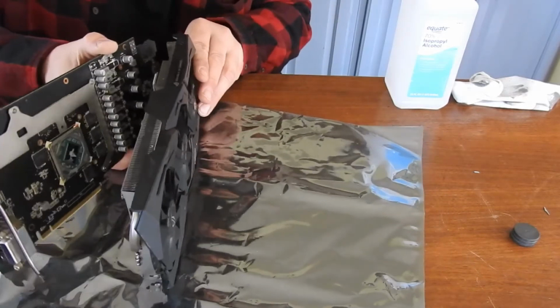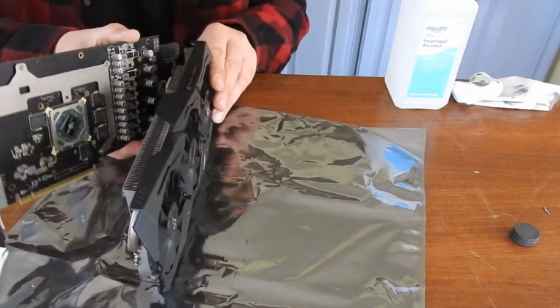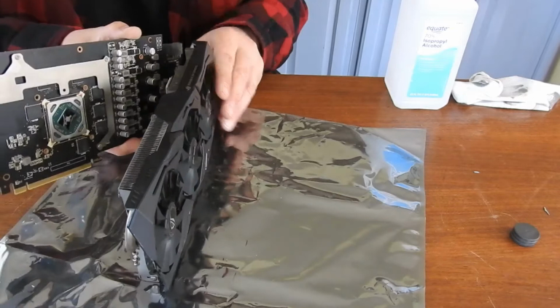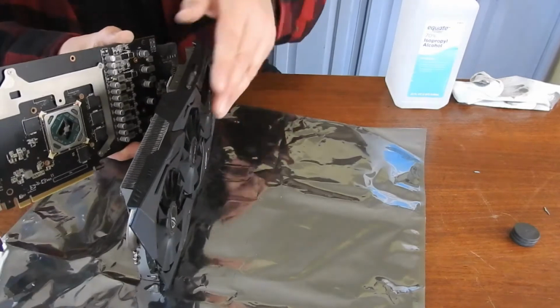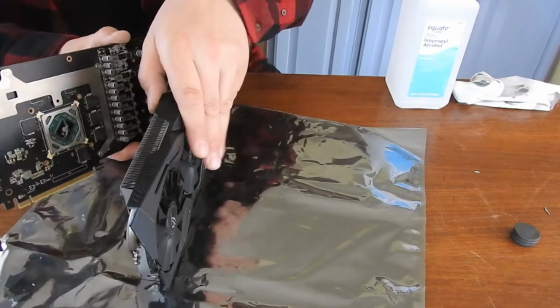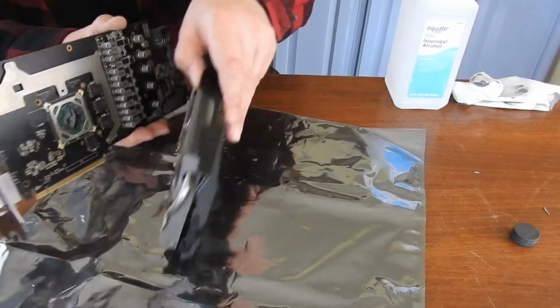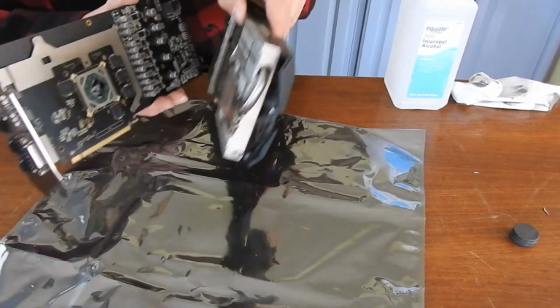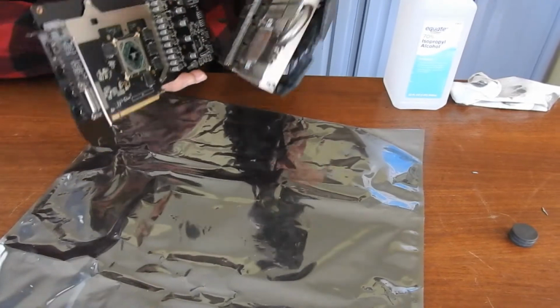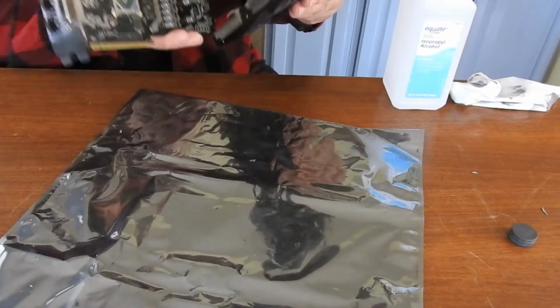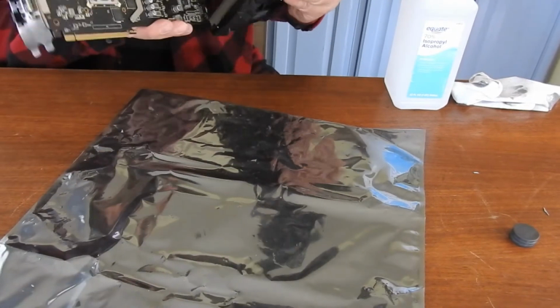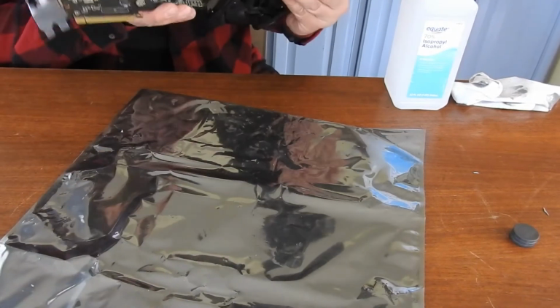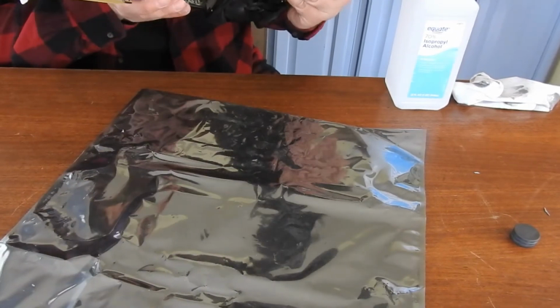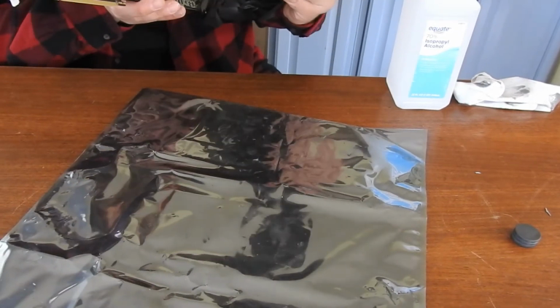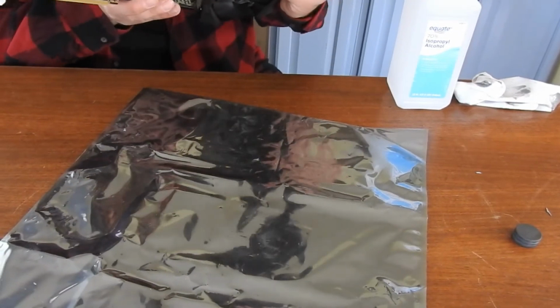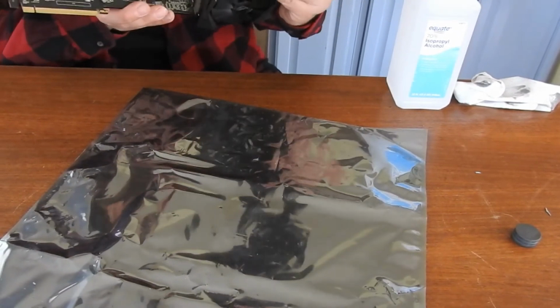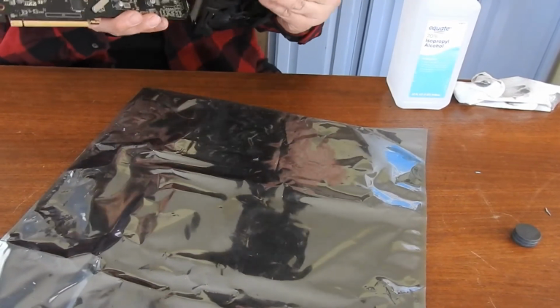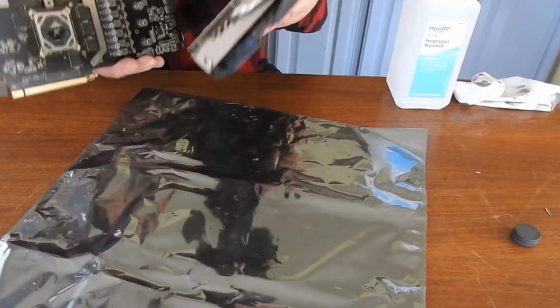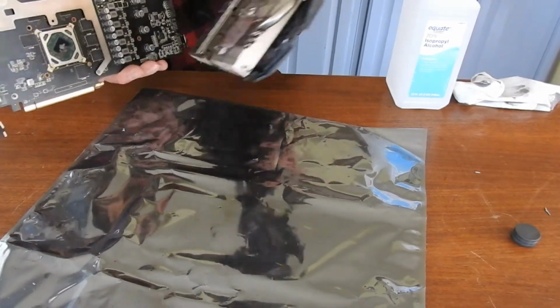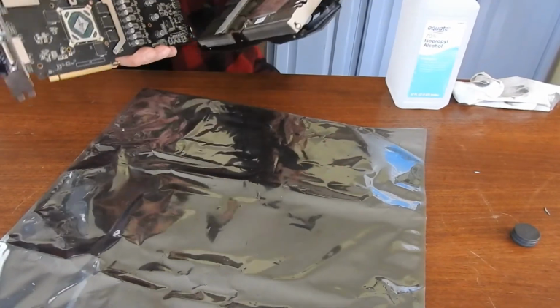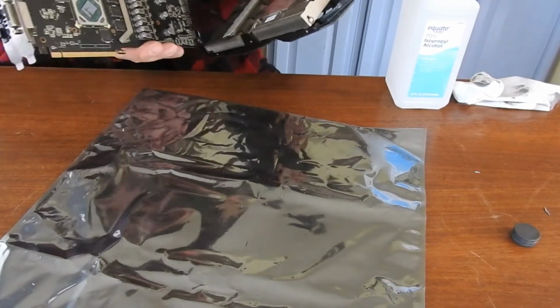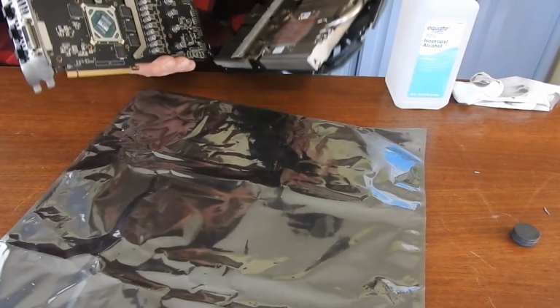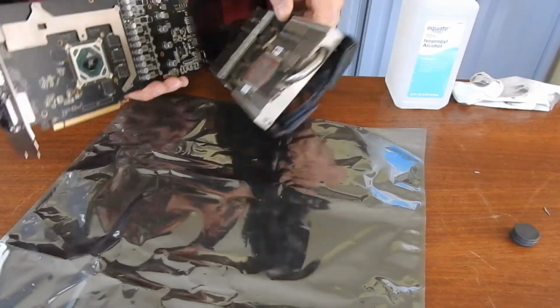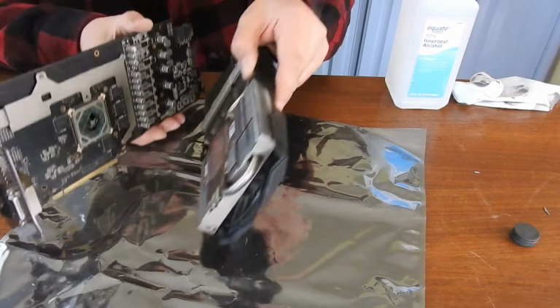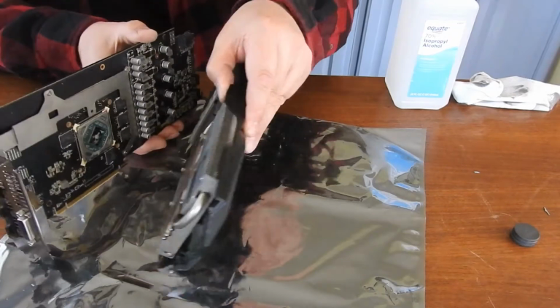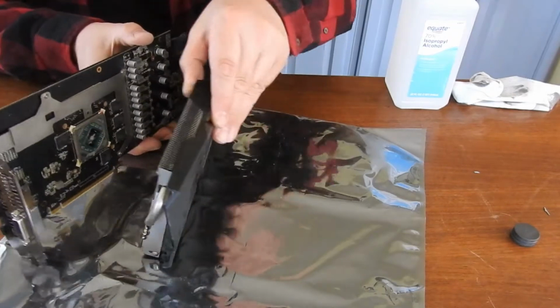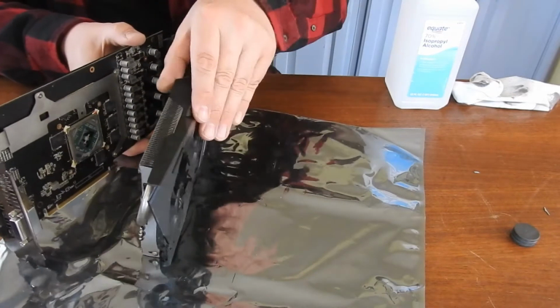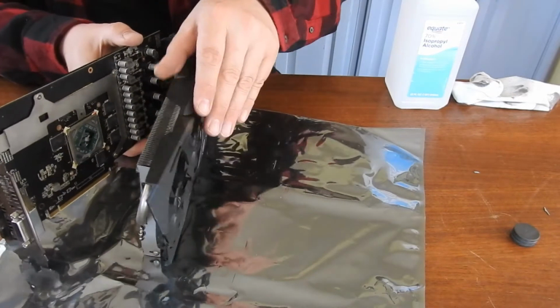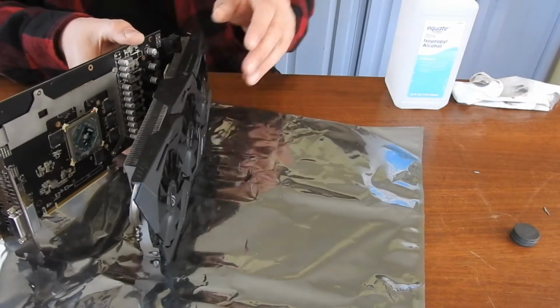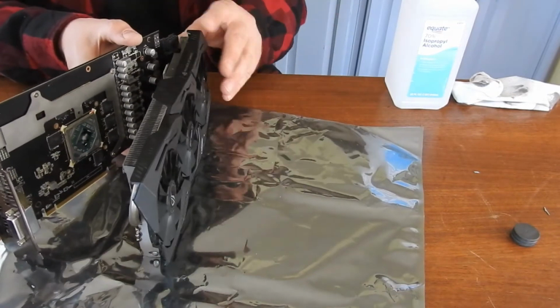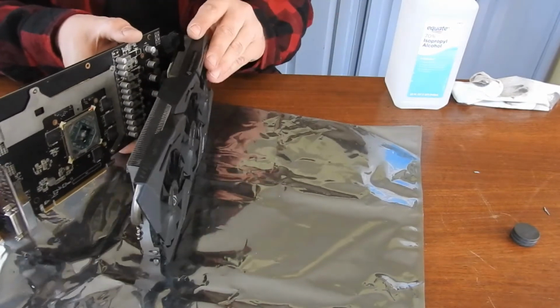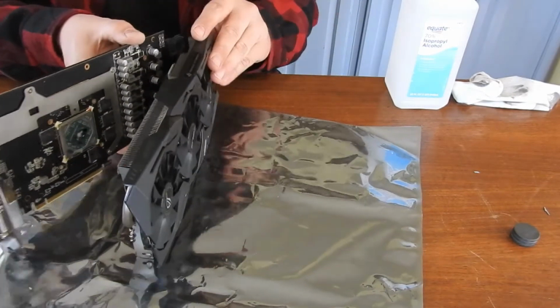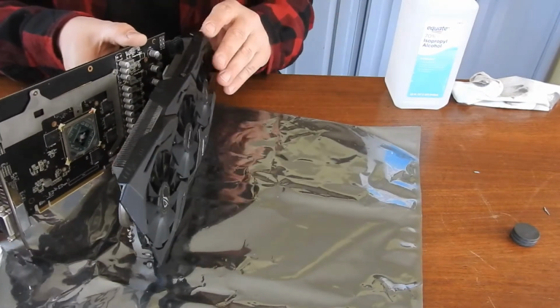Big ol' glob of thermal compound. As long as I didn't blow it into my heat sink.